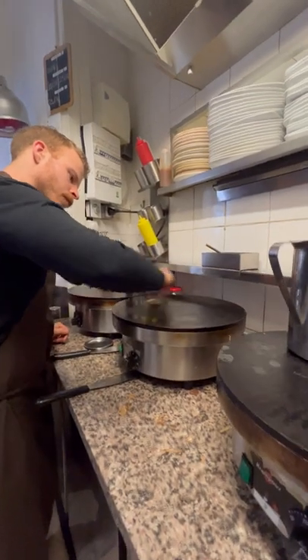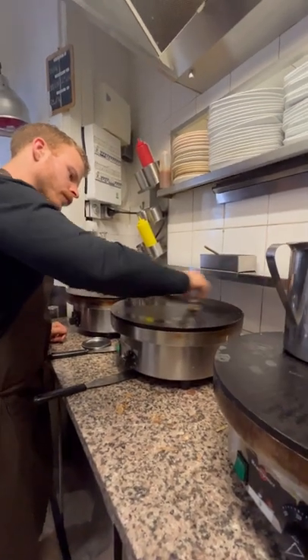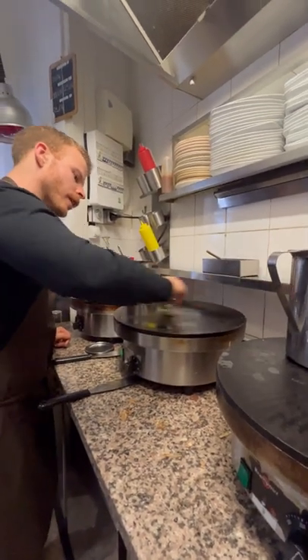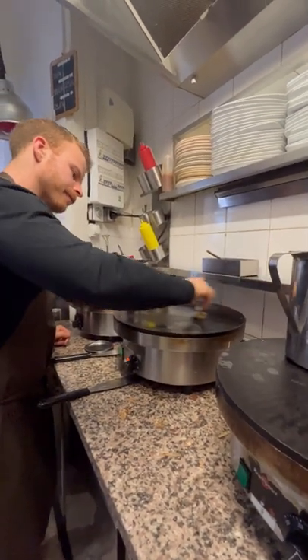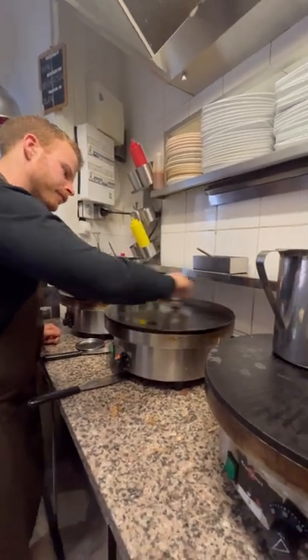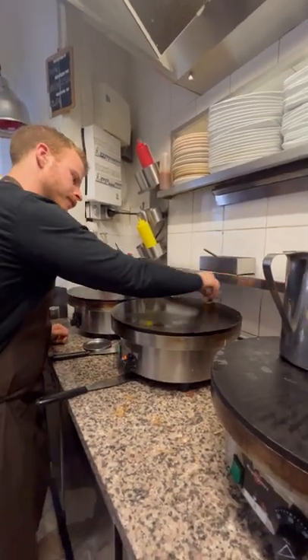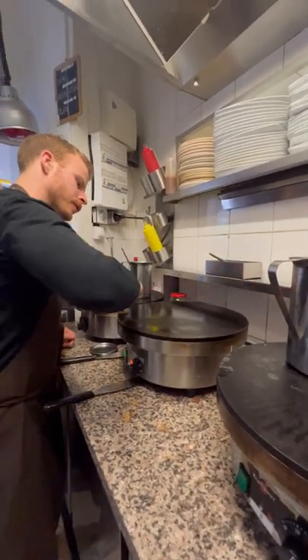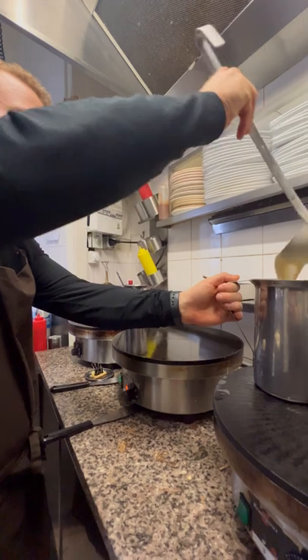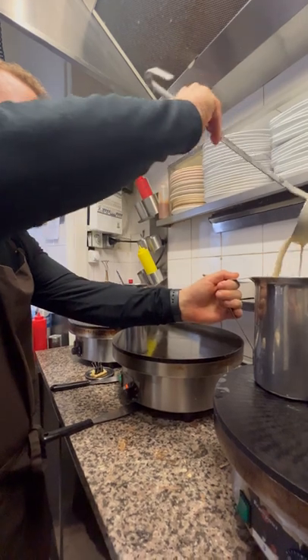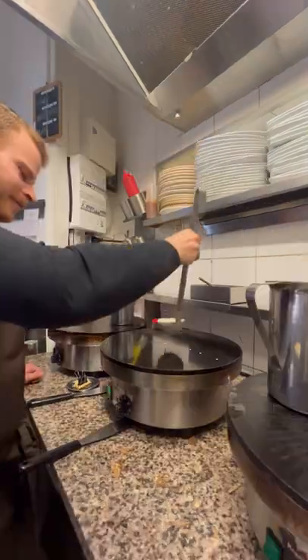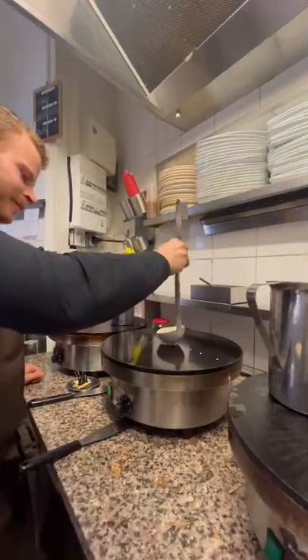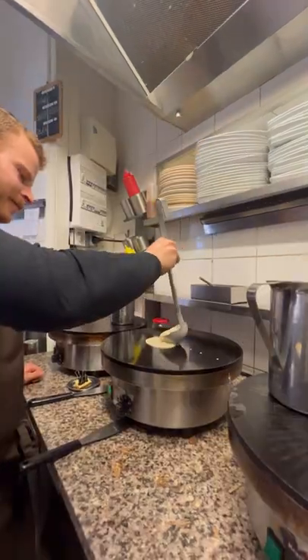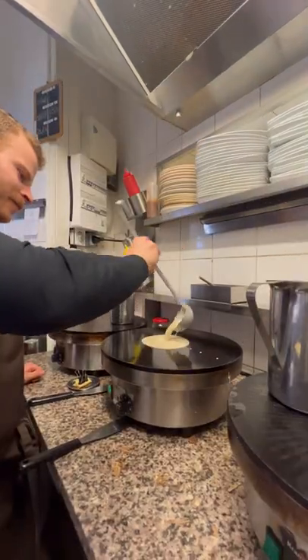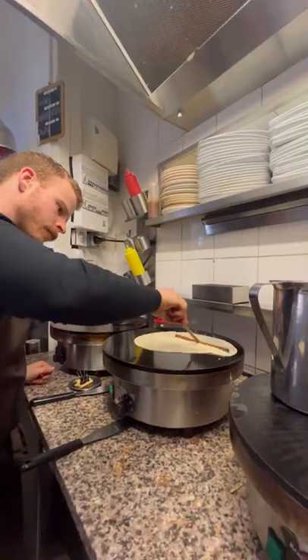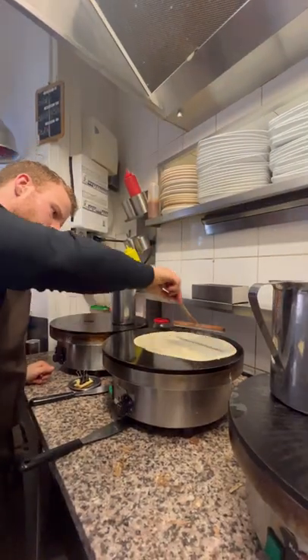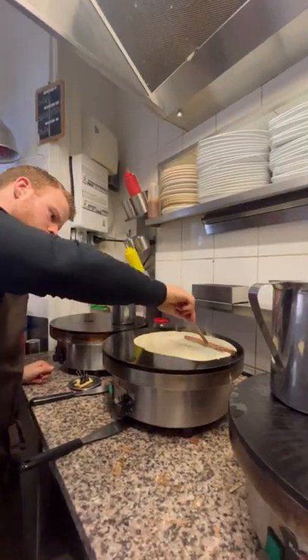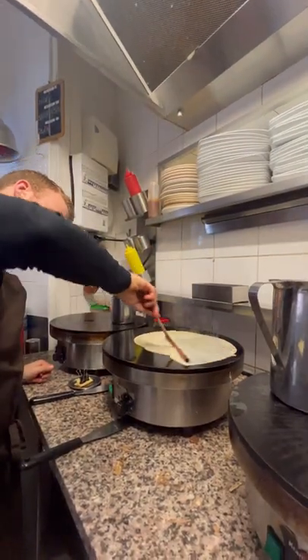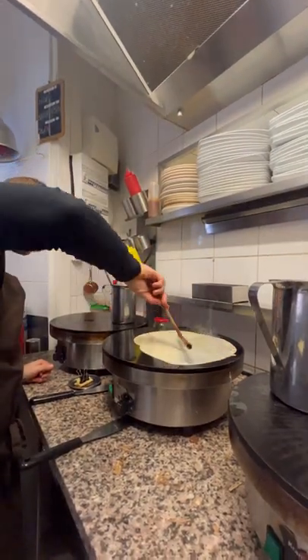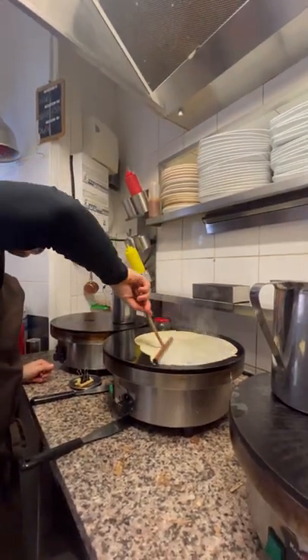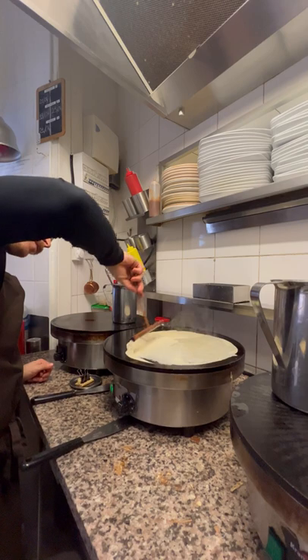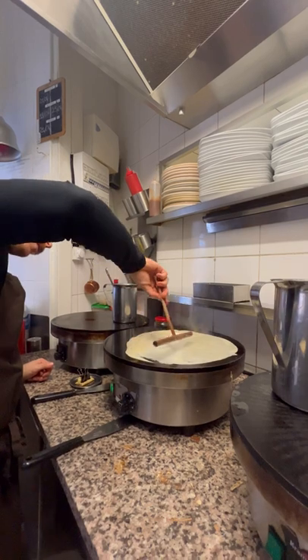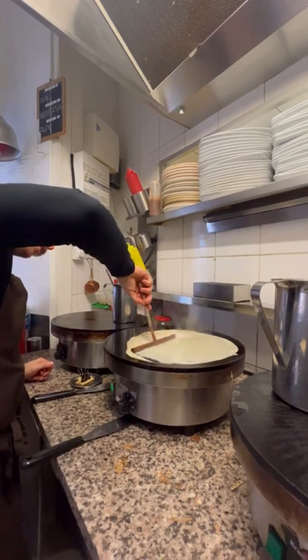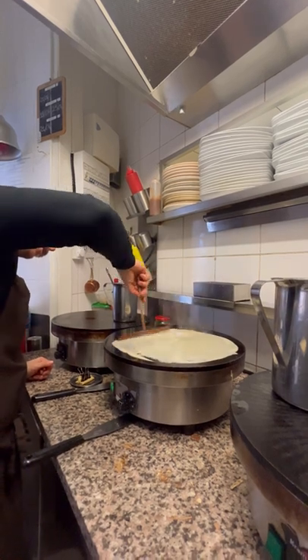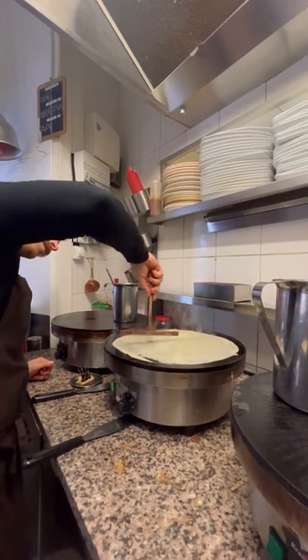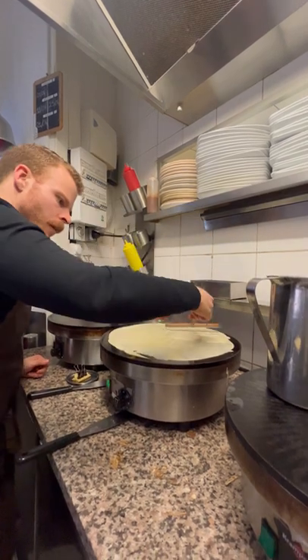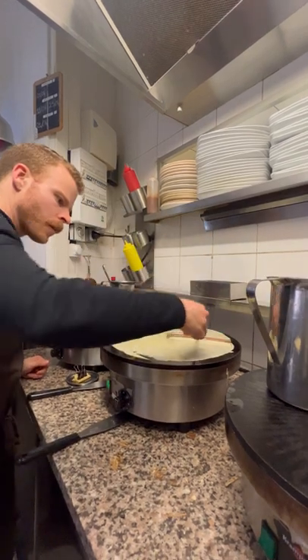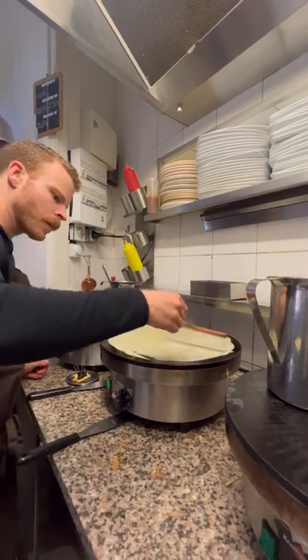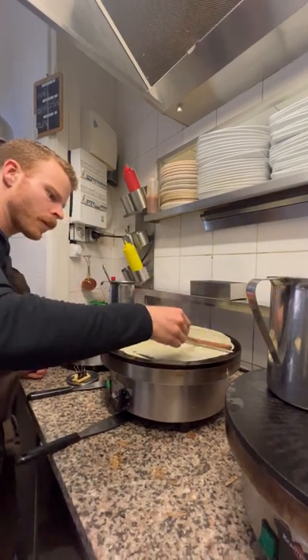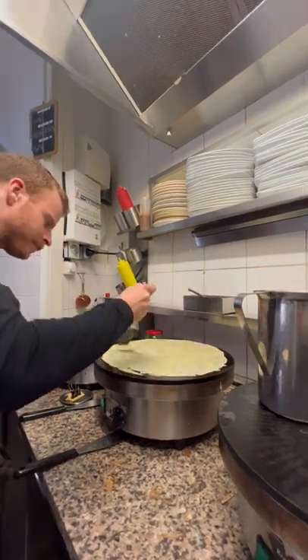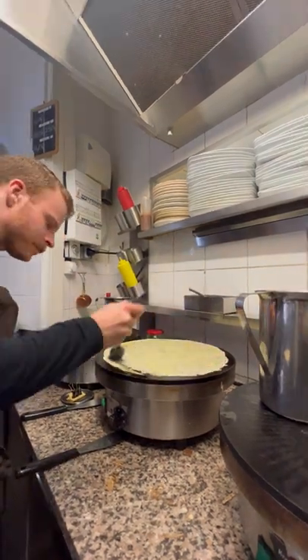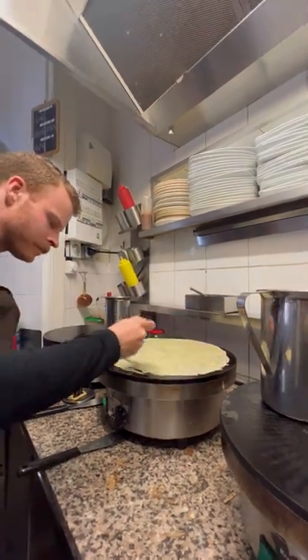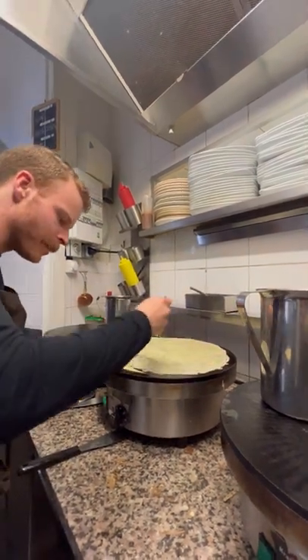The basic process is to first rub the griddle with ghee or clarified butter, which has a higher smoke point. Next, add the batter — and the trickiest part is thinning it out evenly by making these jumping motions with the rondelle.